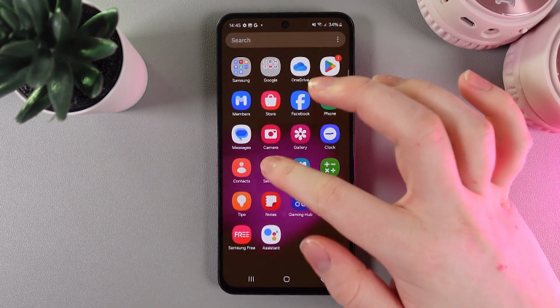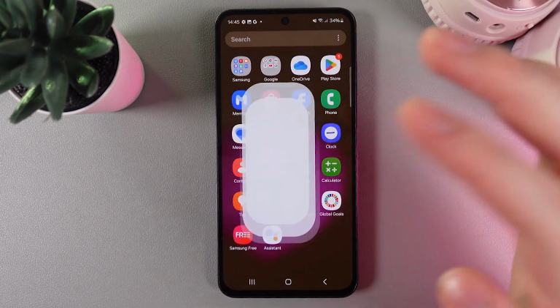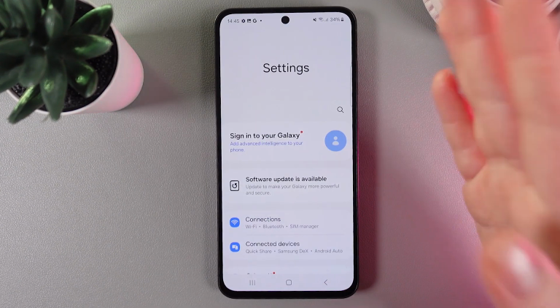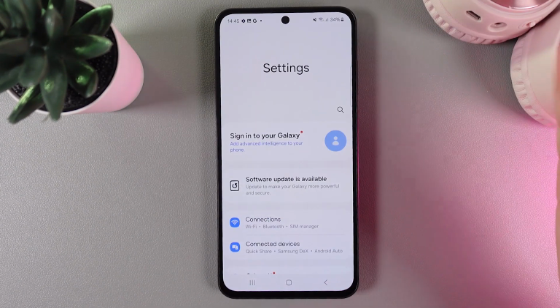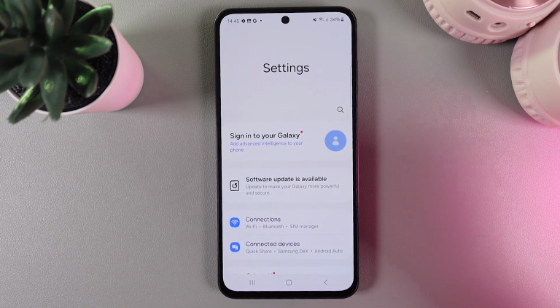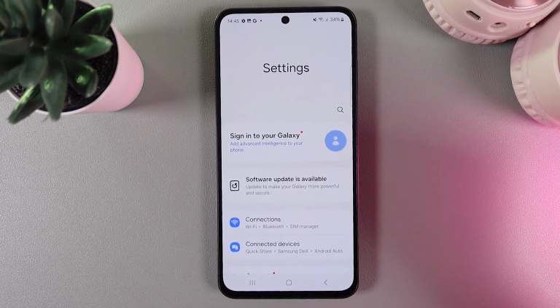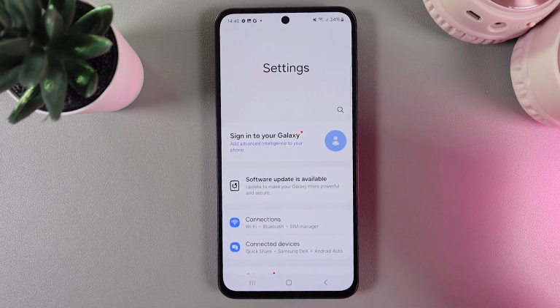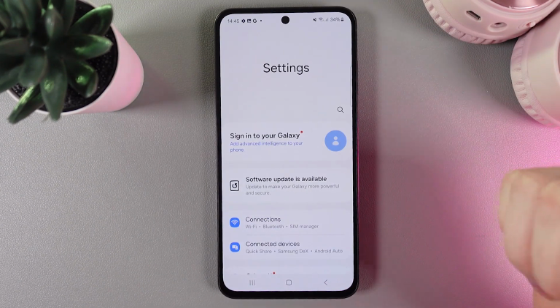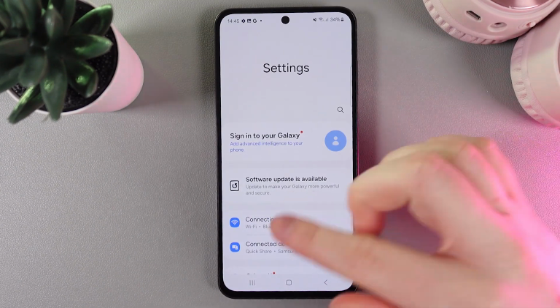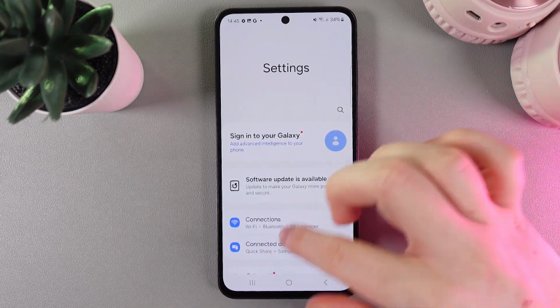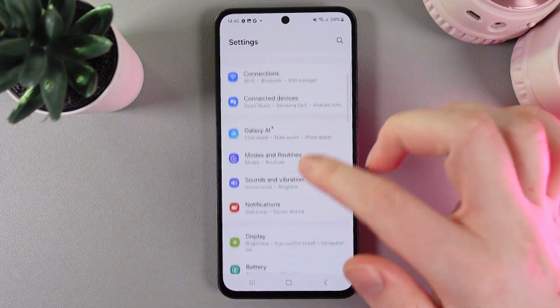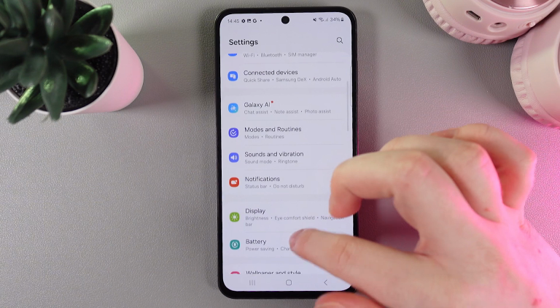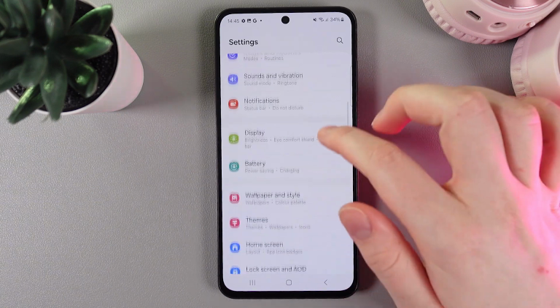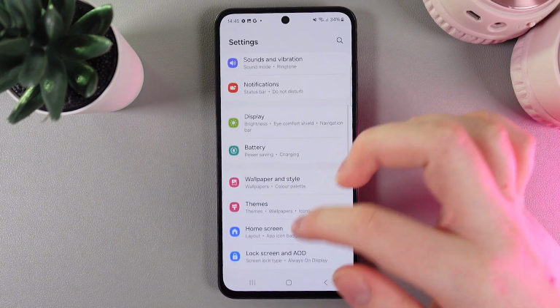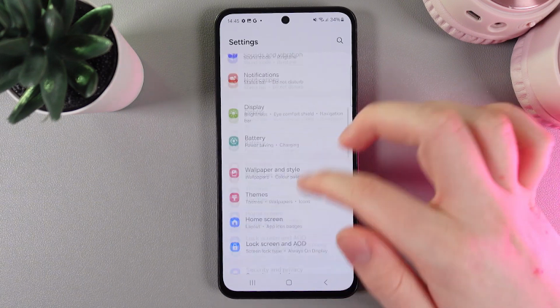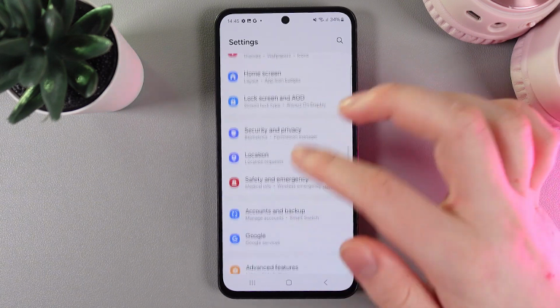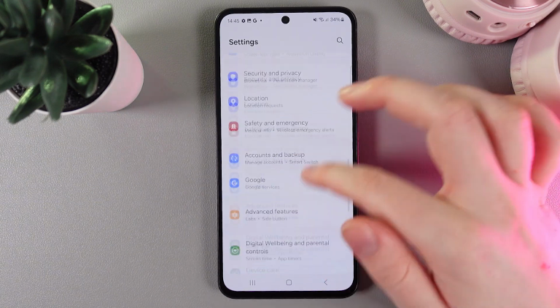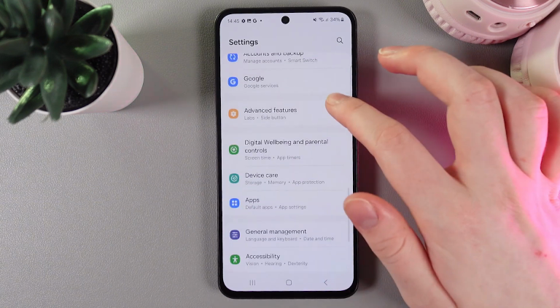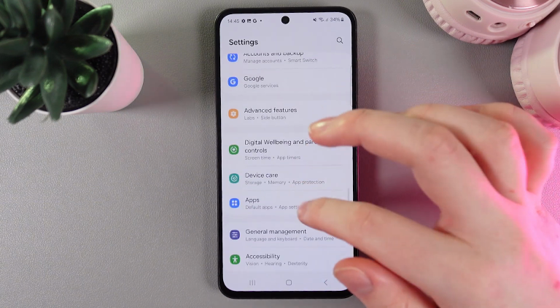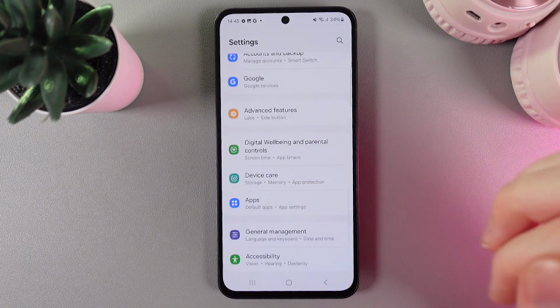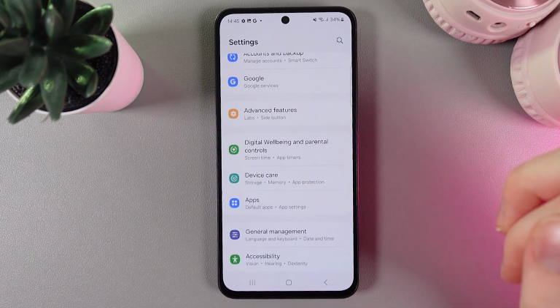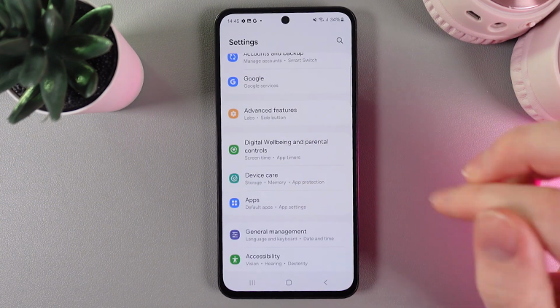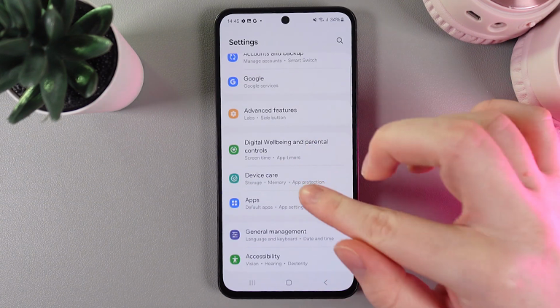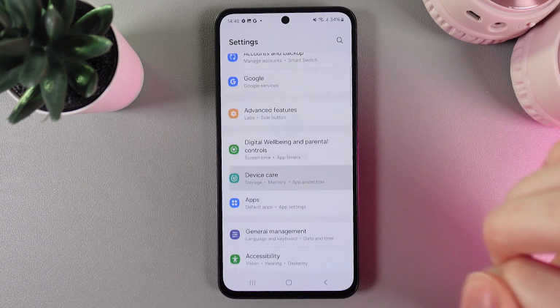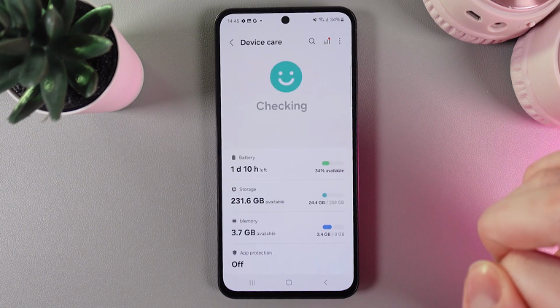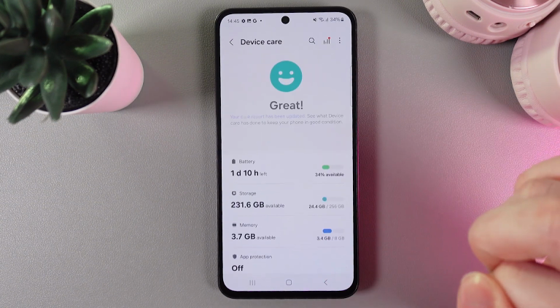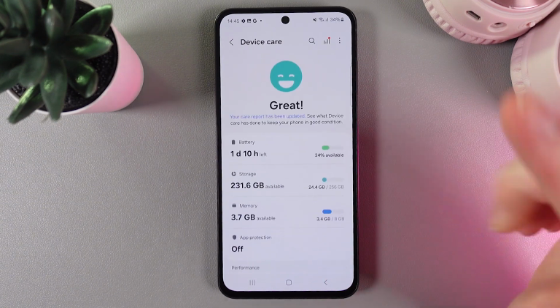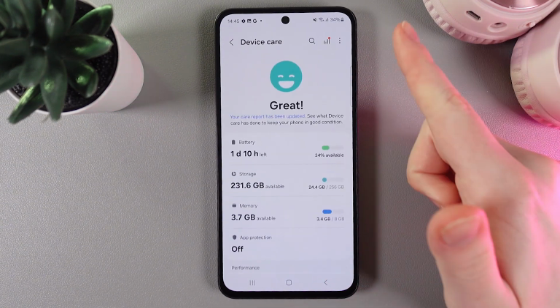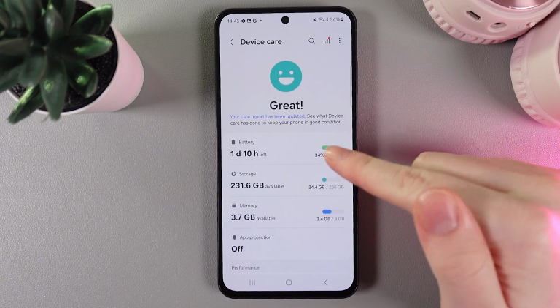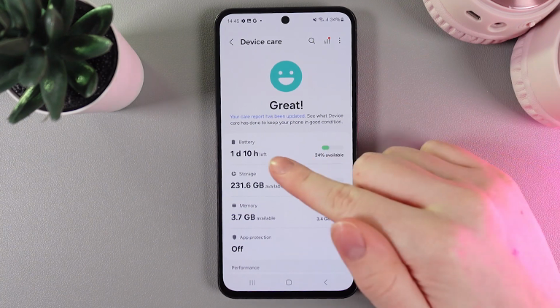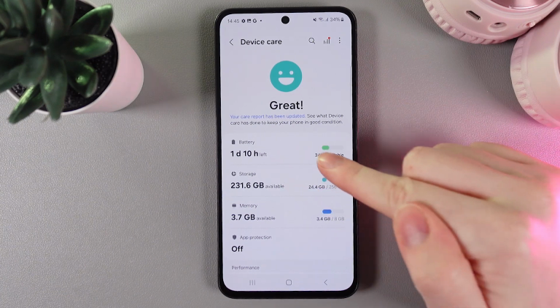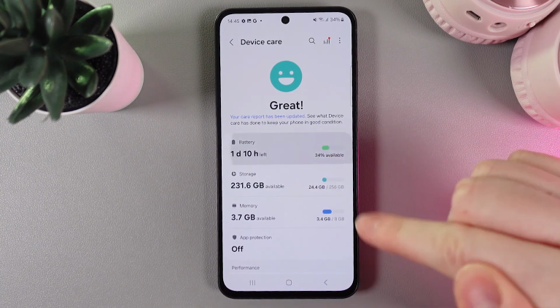As a first step, we would need to open settings on our phone and then scroll down until you find the tab named Device Care. Click on it and here choose Battery.